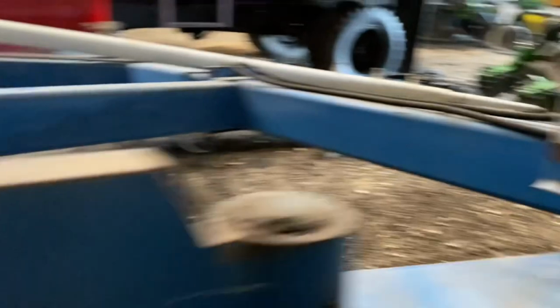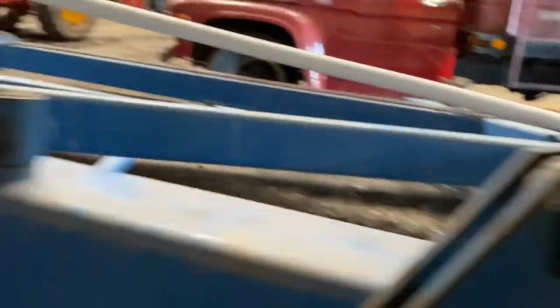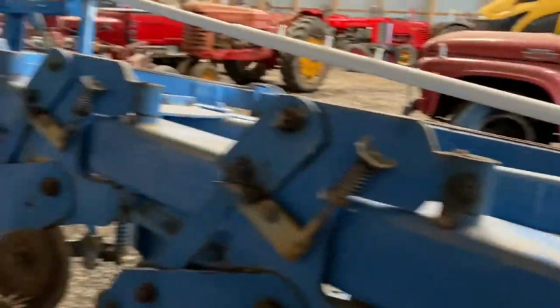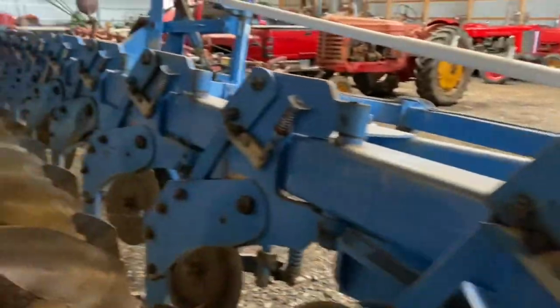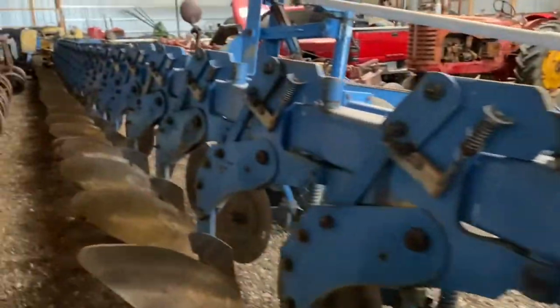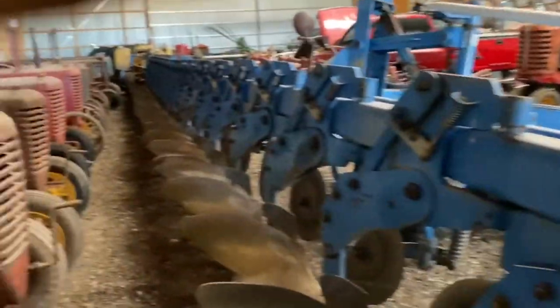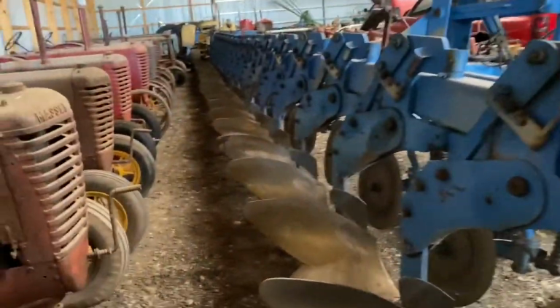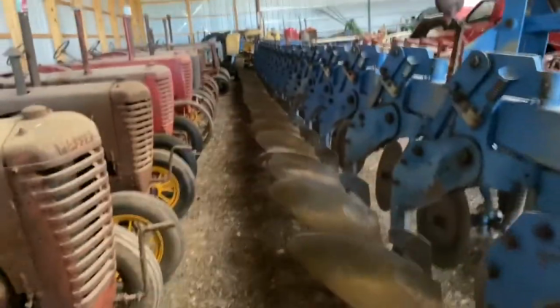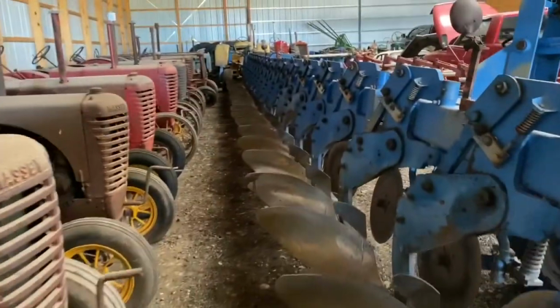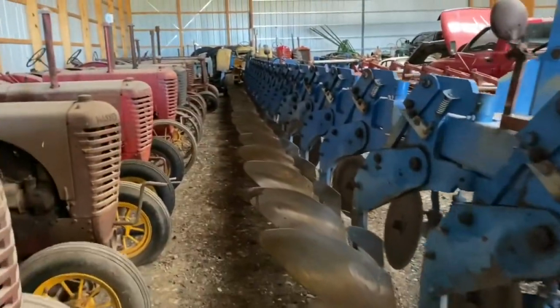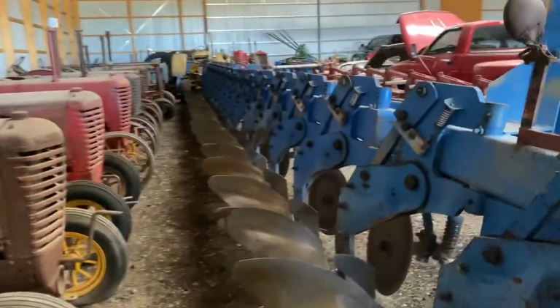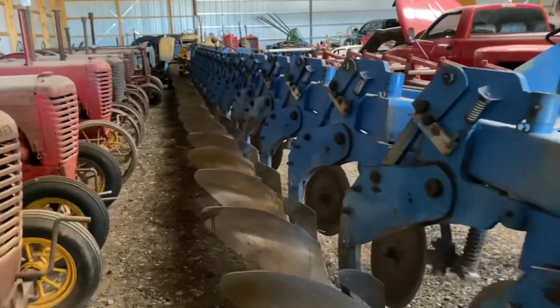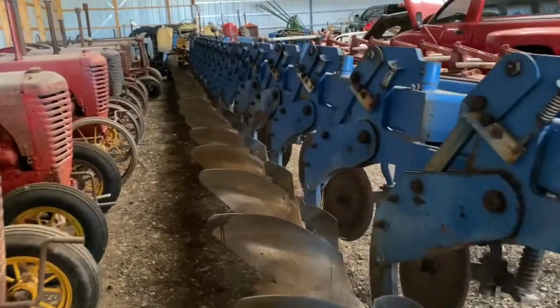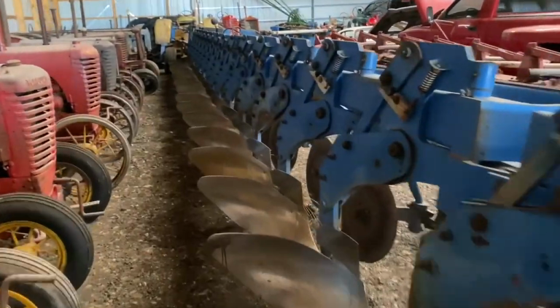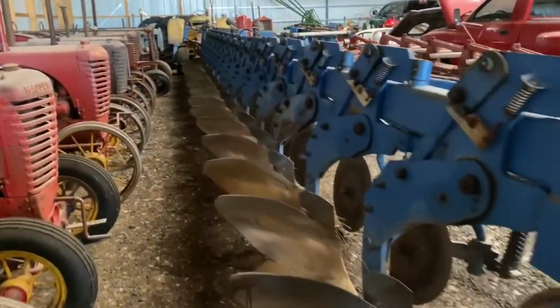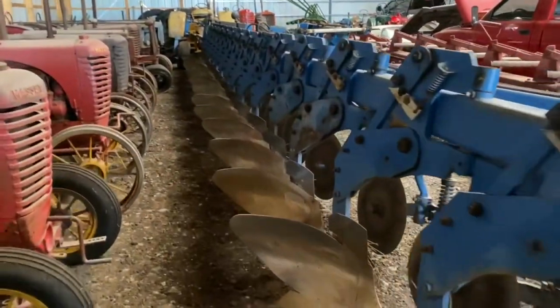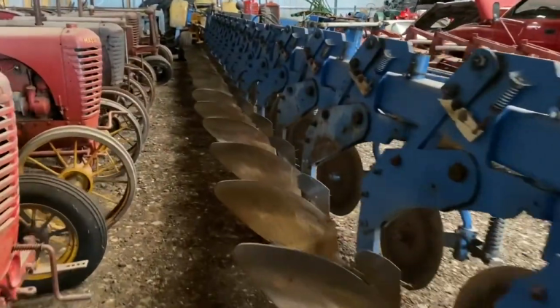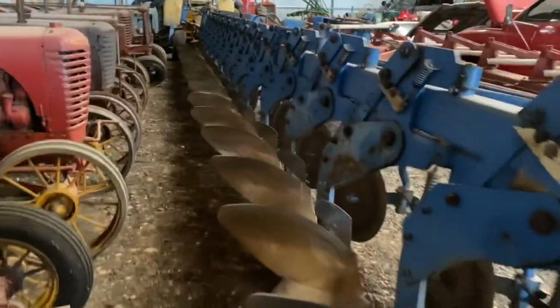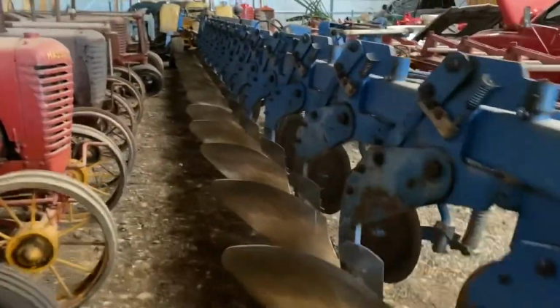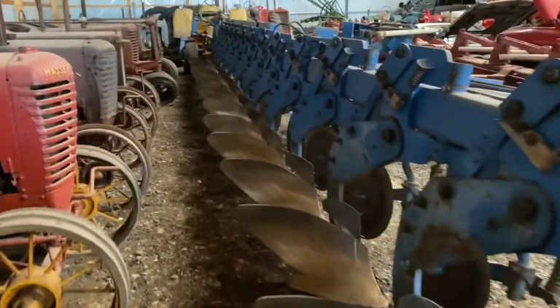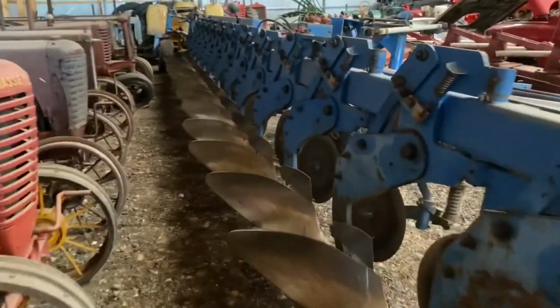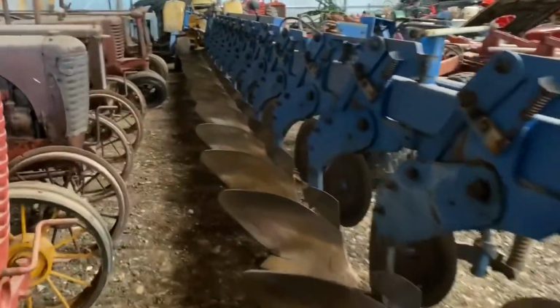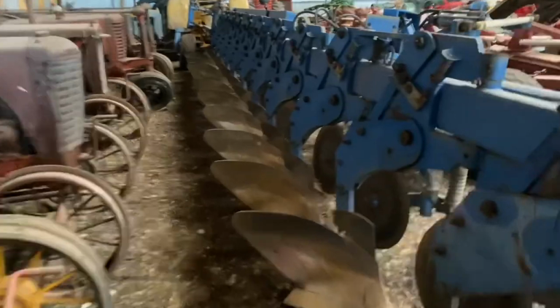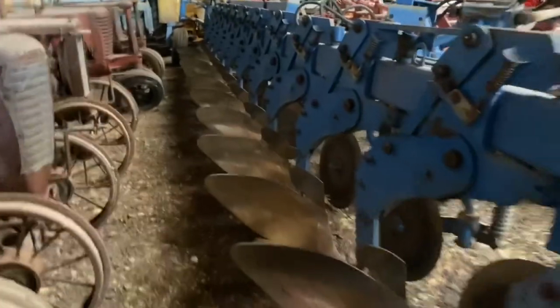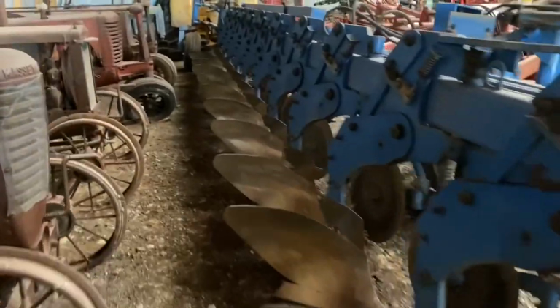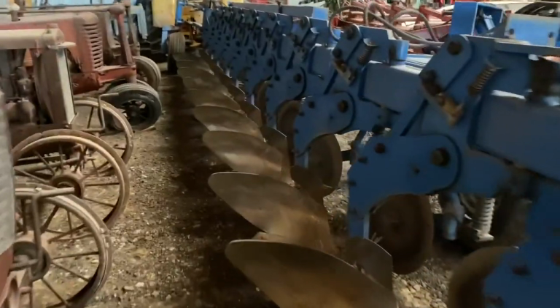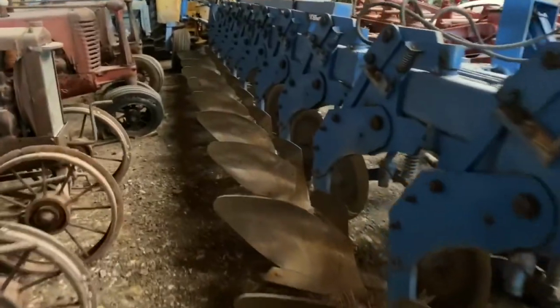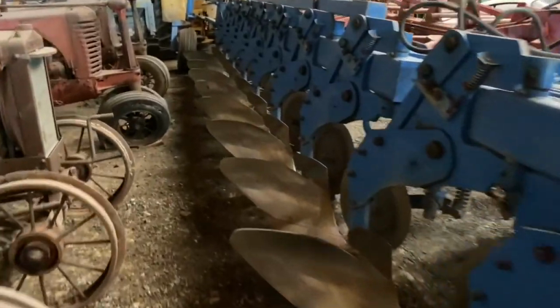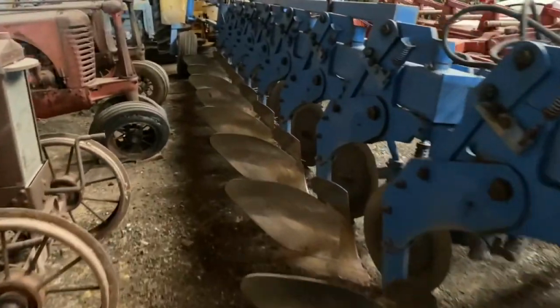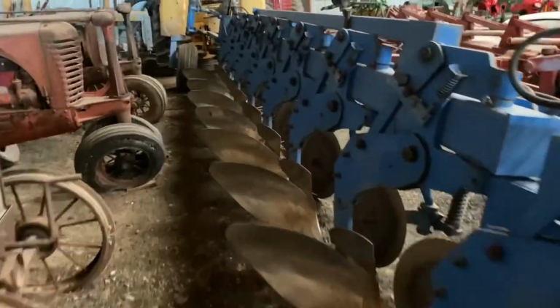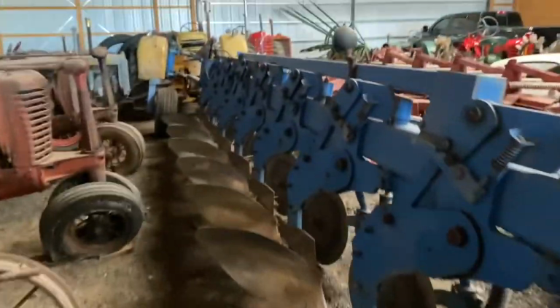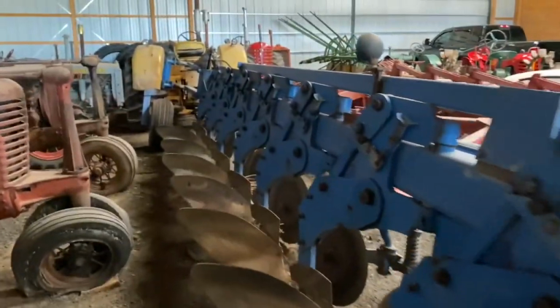He built it in '78 and then said he had not seen it since 1978 because it was sold and went up to the Fargo, North Dakota area — that was the last he saw of it. It actually got pulled behind the Versatile Big Roy at first.